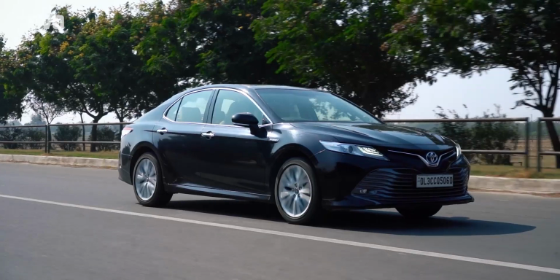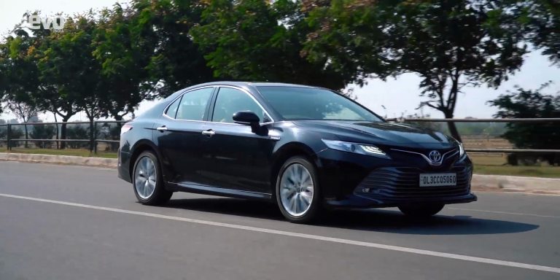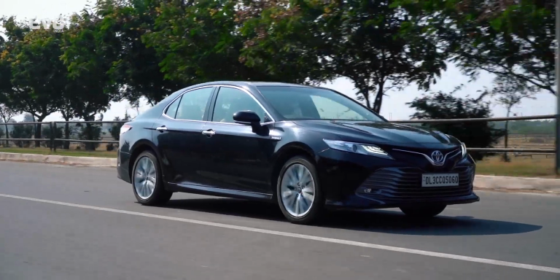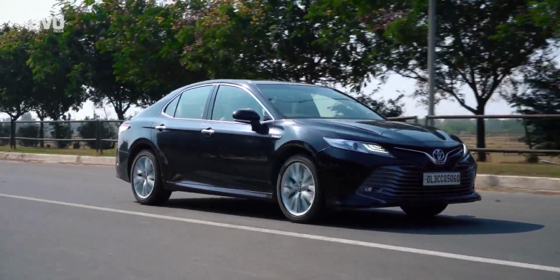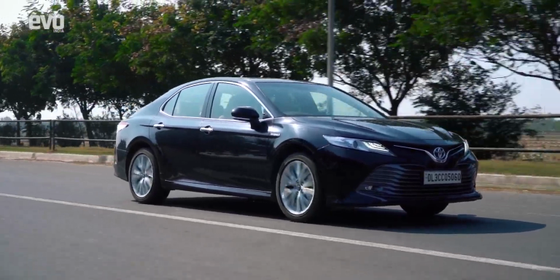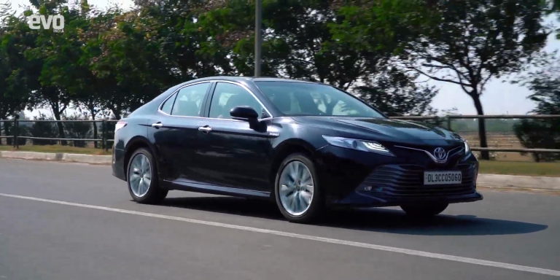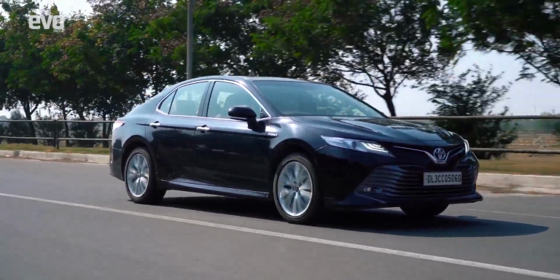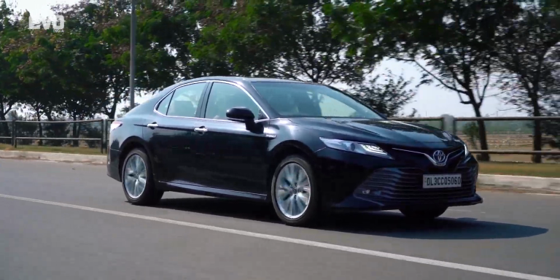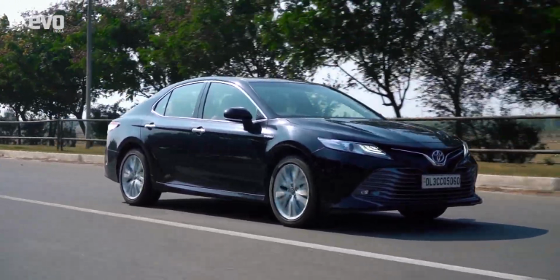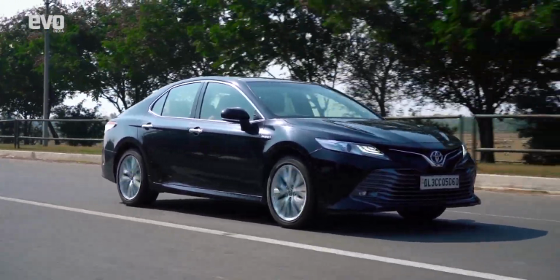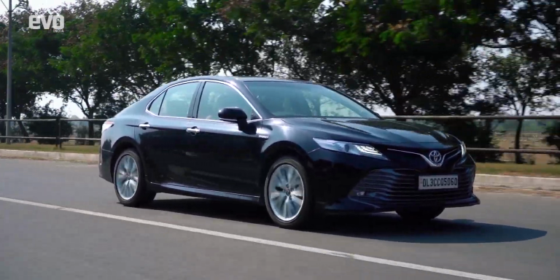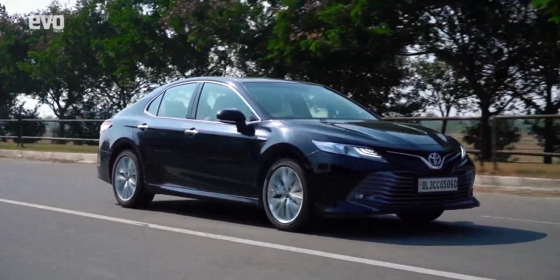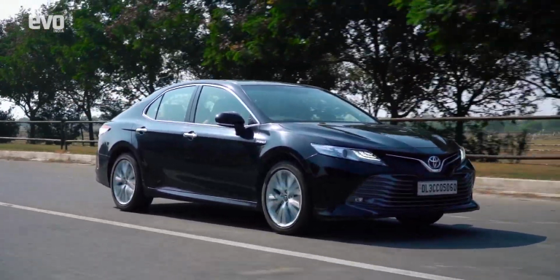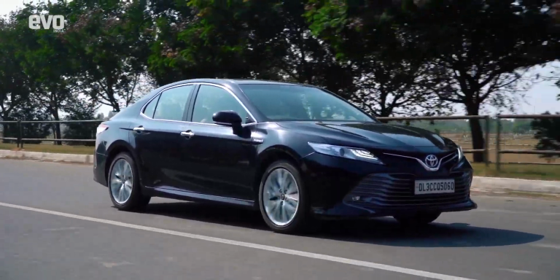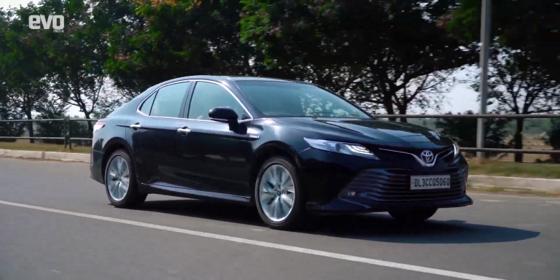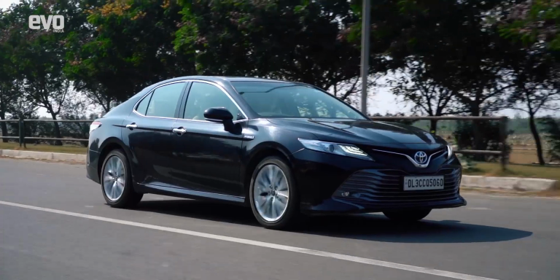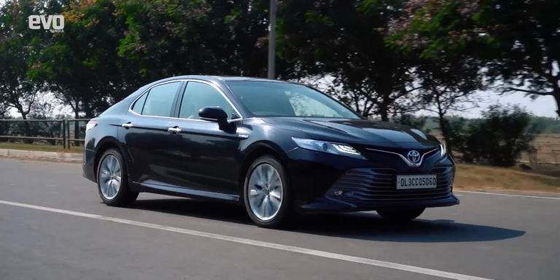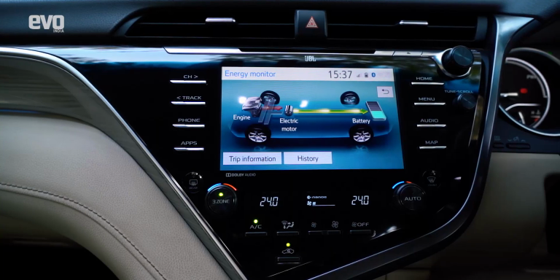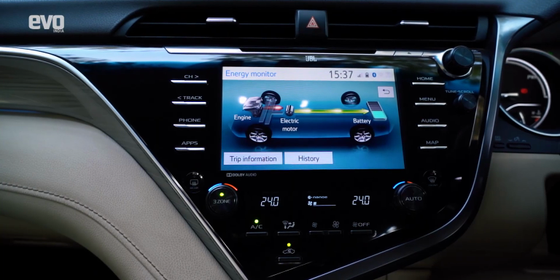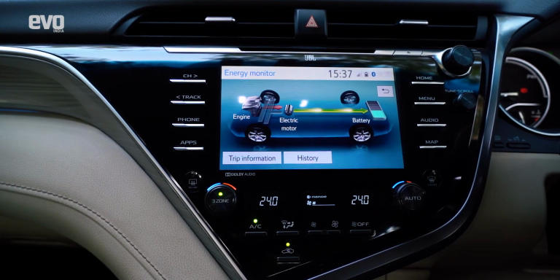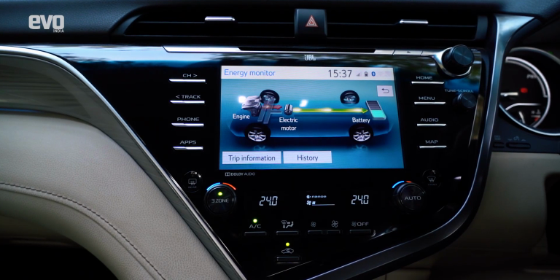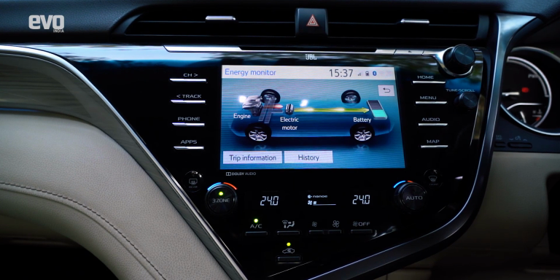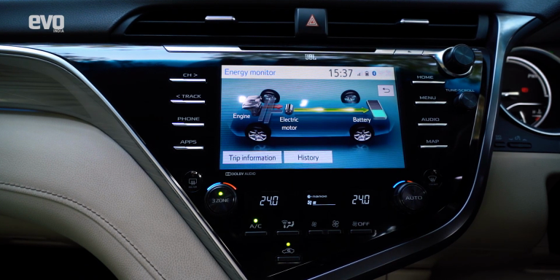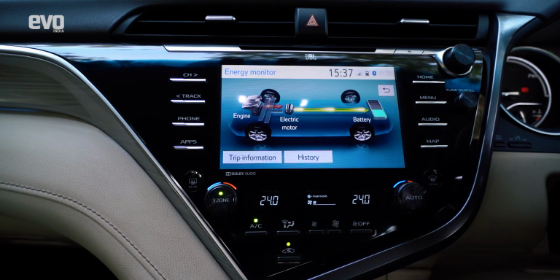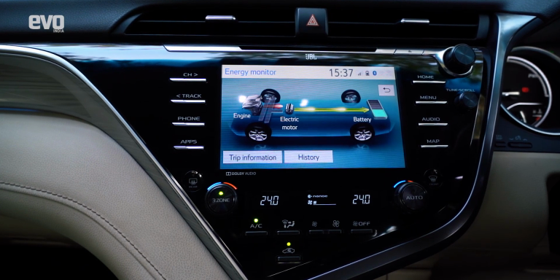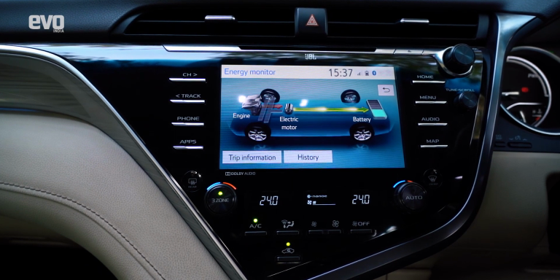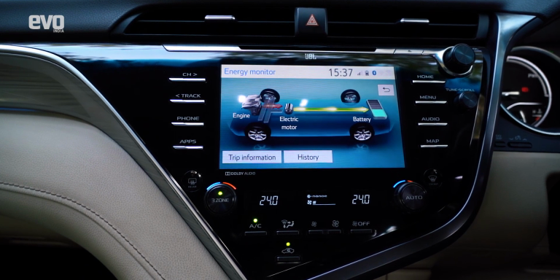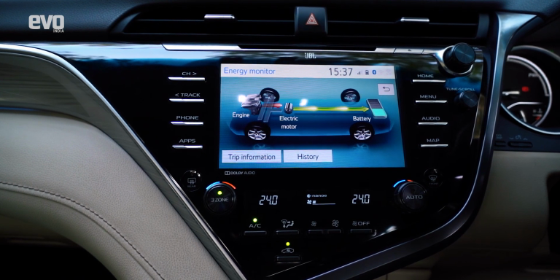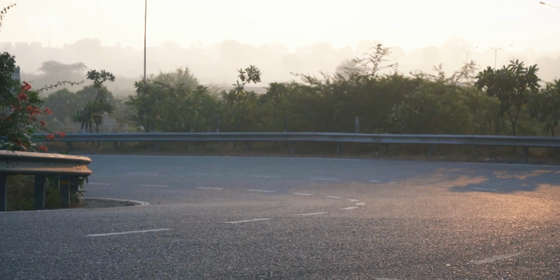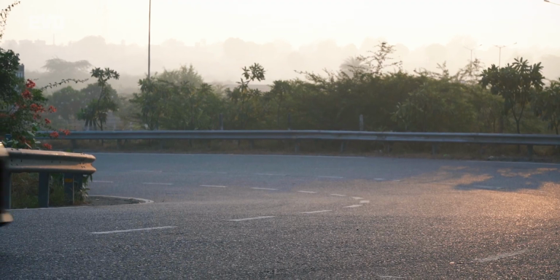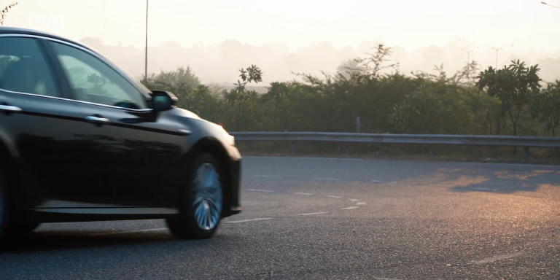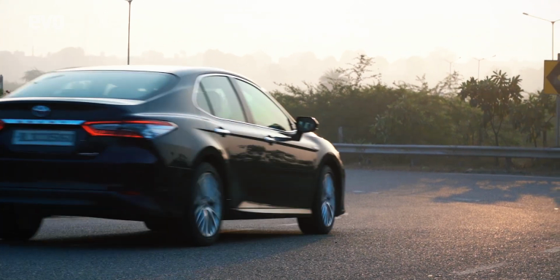Release the throttle and the brake energy regeneration system and the engine charge the battery. There are also some cool infographics on the 8-inch touchscreen that let you know what's going on underneath.